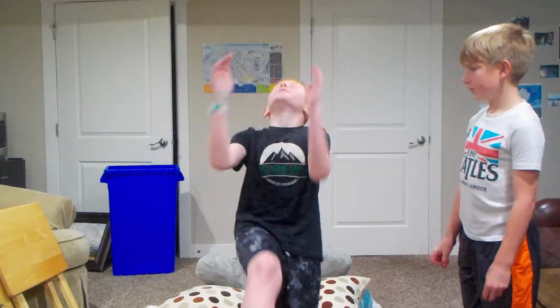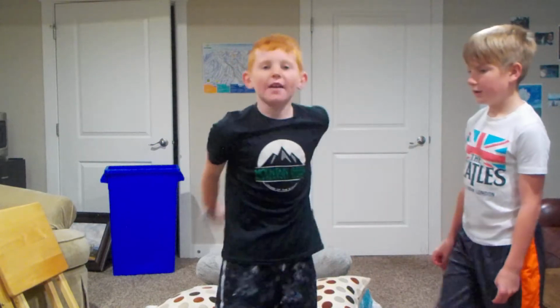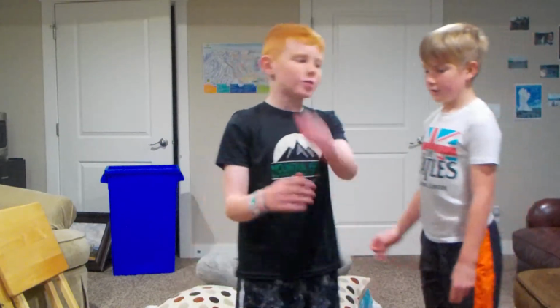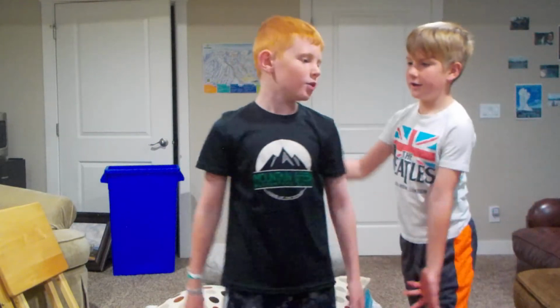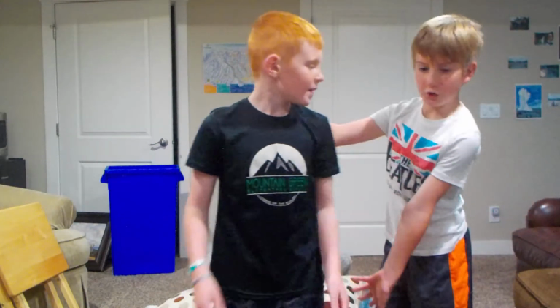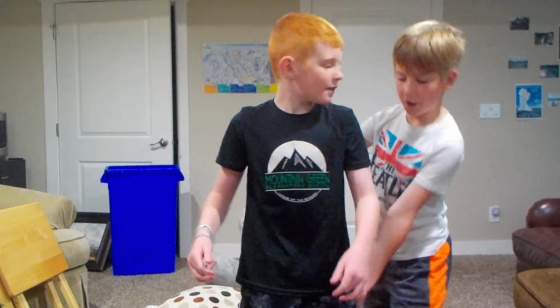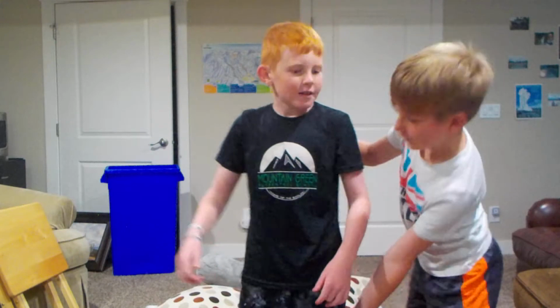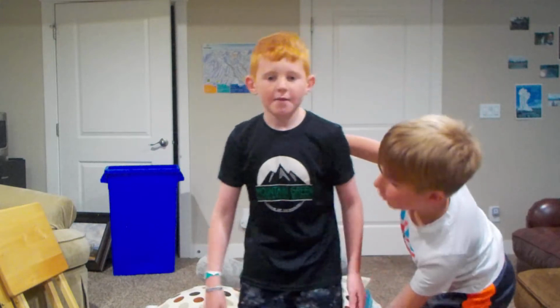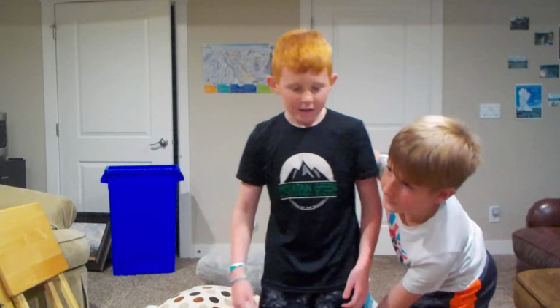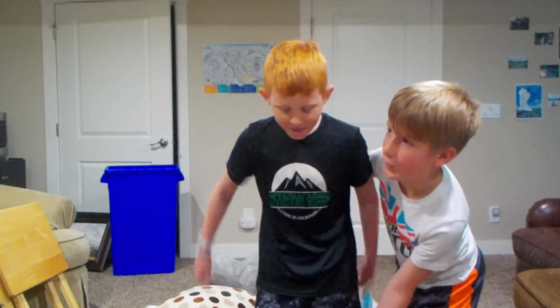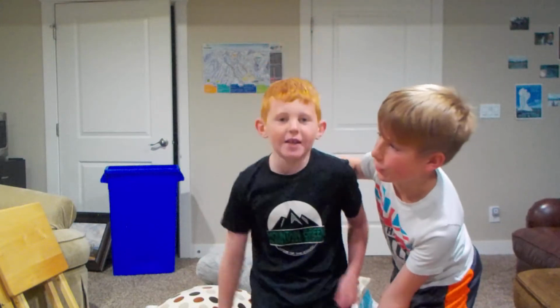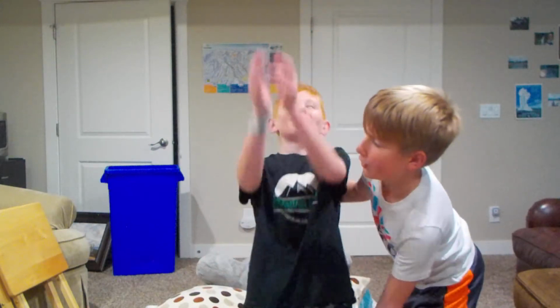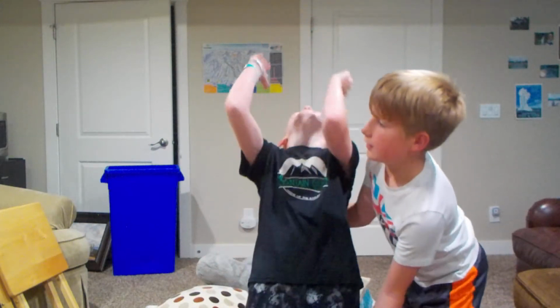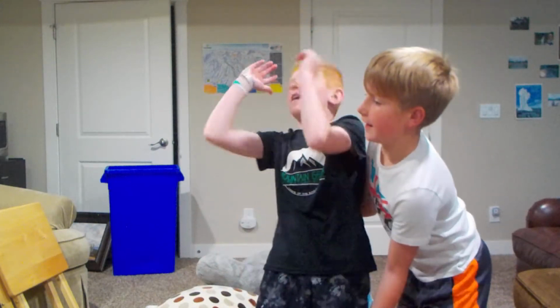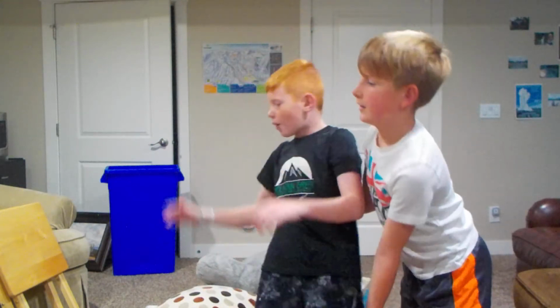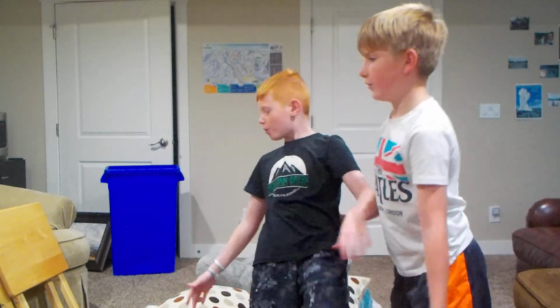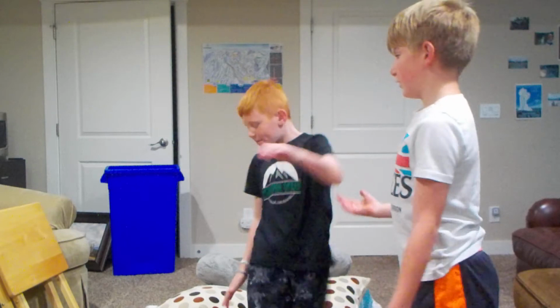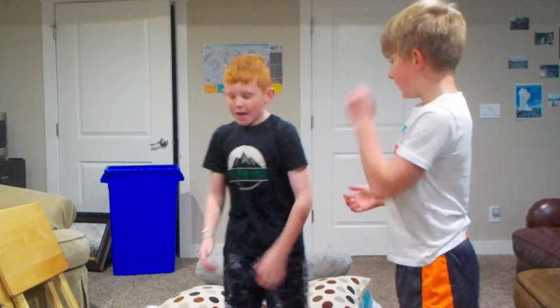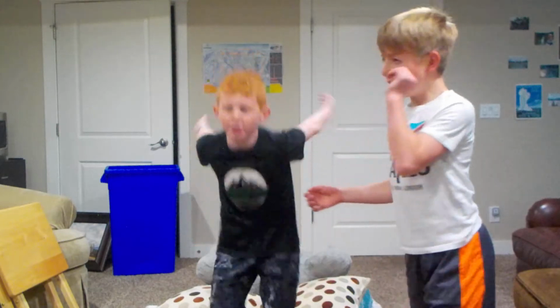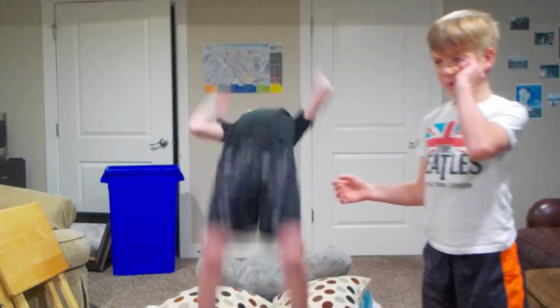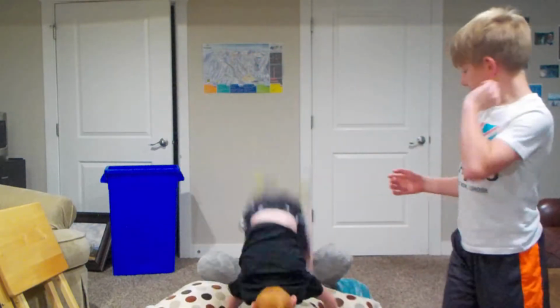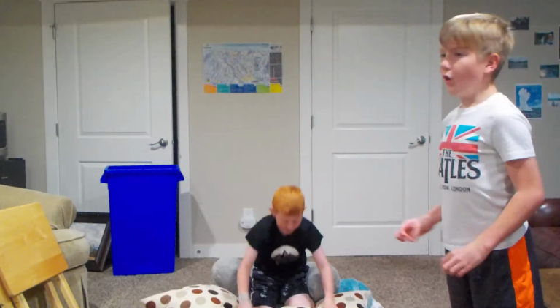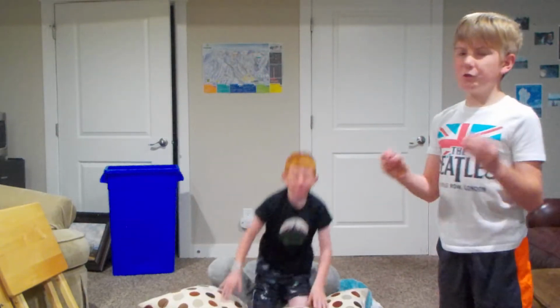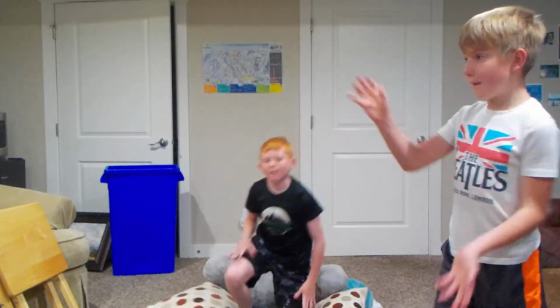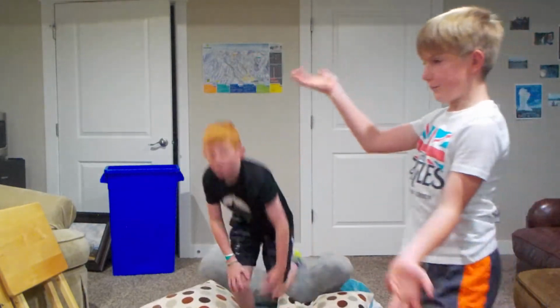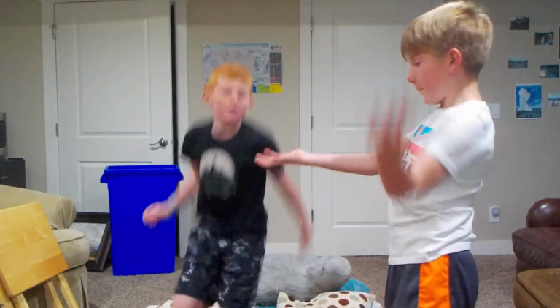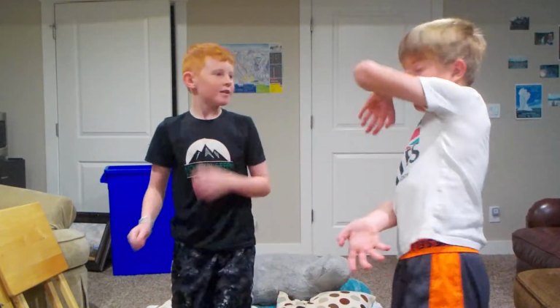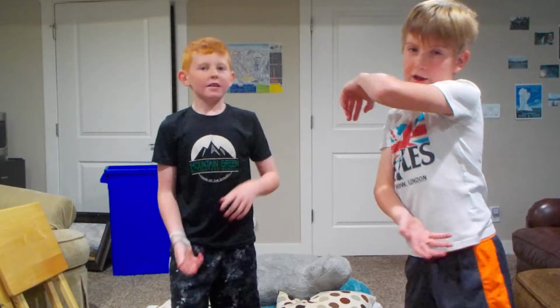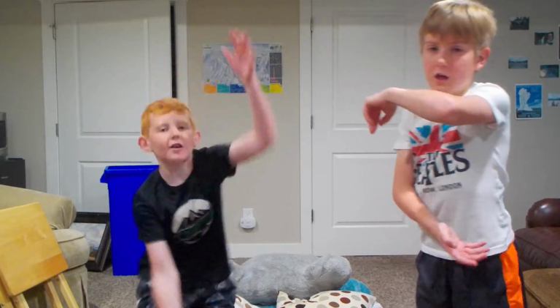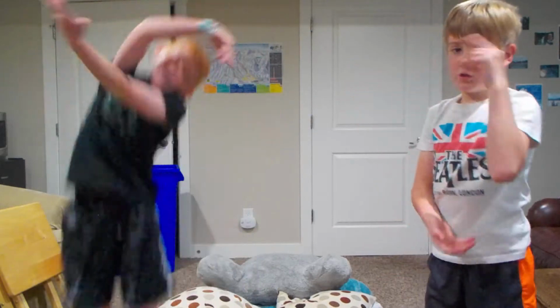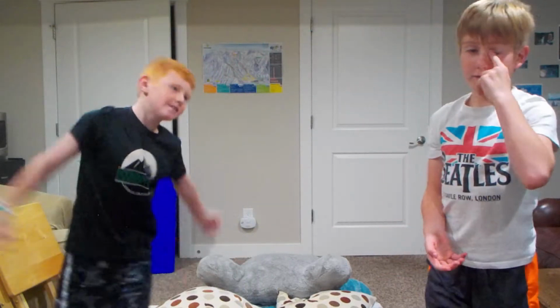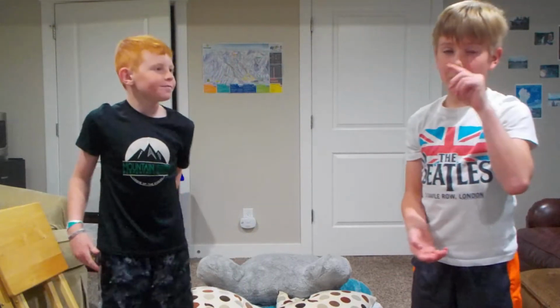I'll show you what a spot is. Someone holds you like this, so if you accidentally go too far they hold you up. Only if you start messing up will they grab you and flip you the rest of the way.